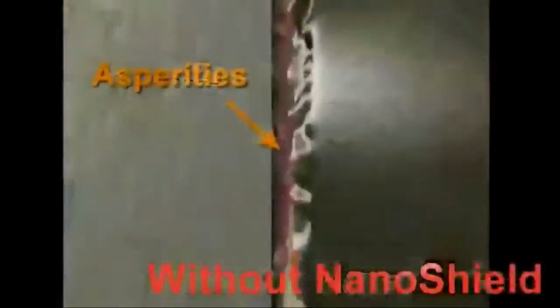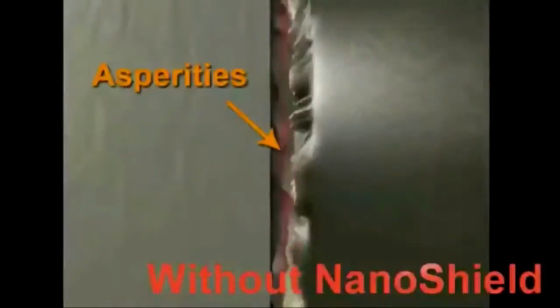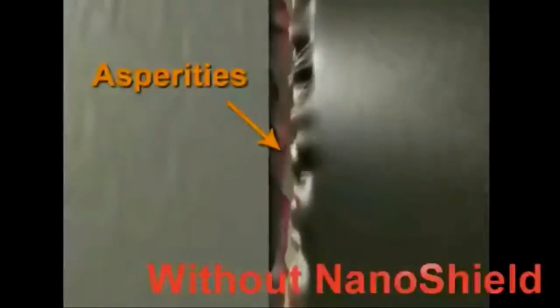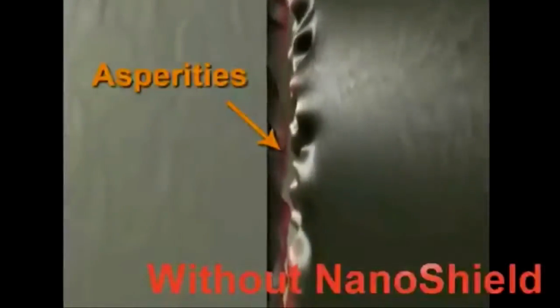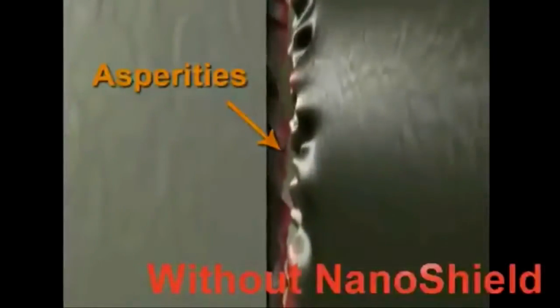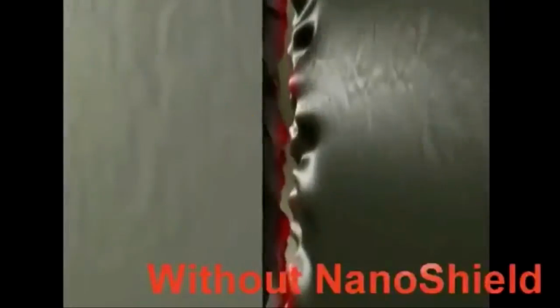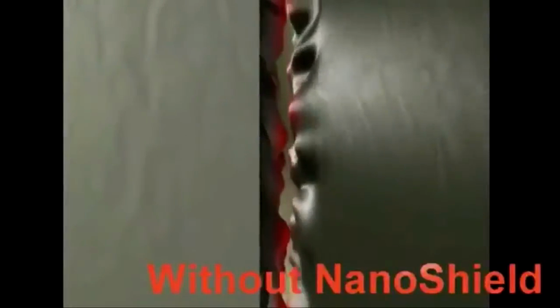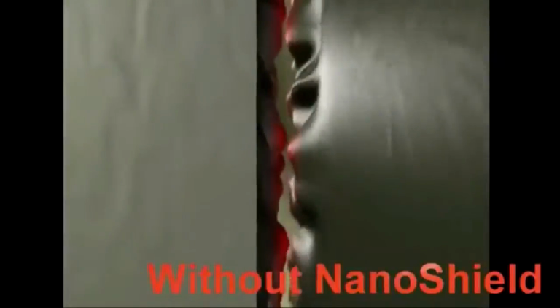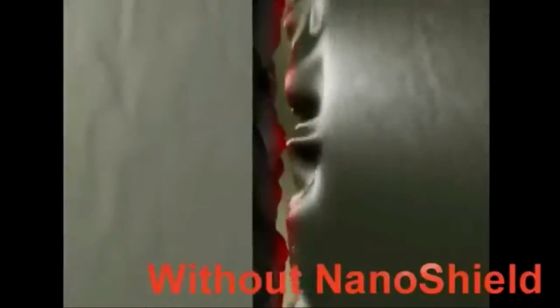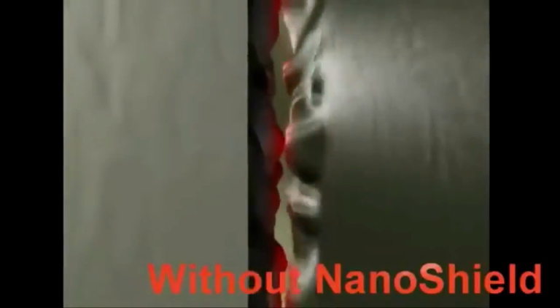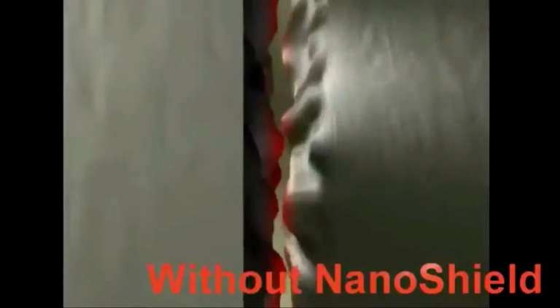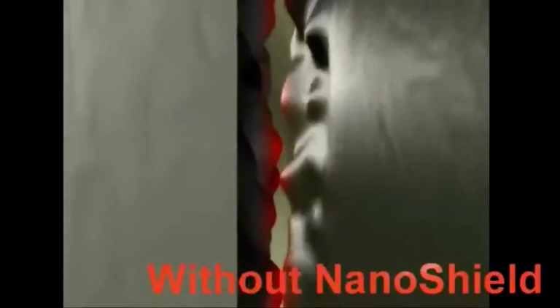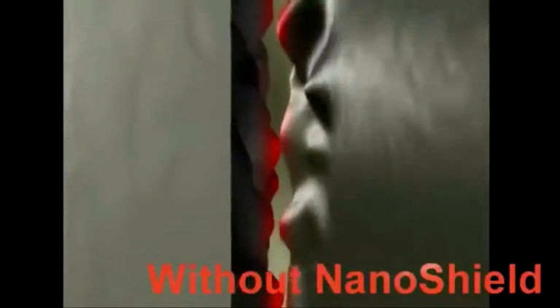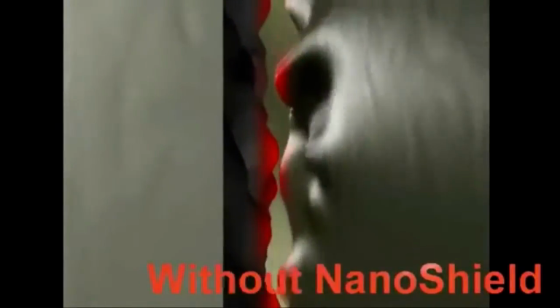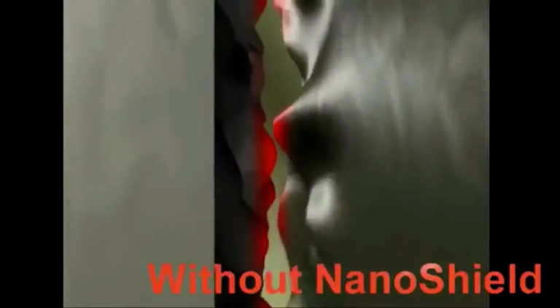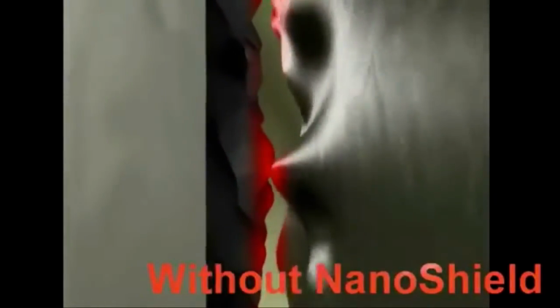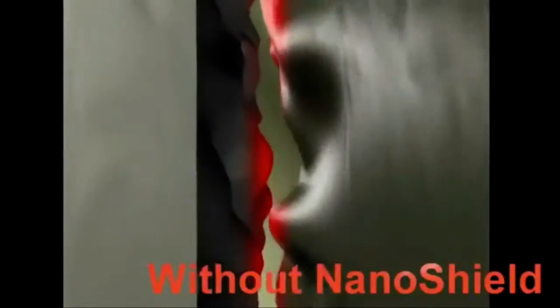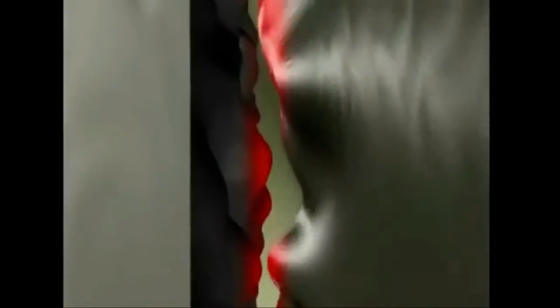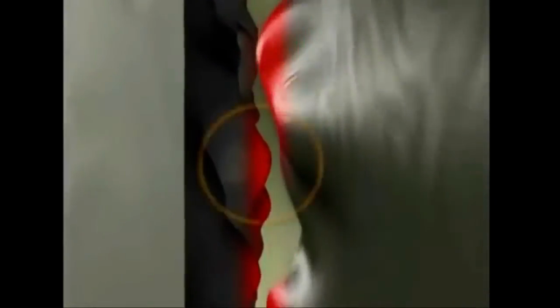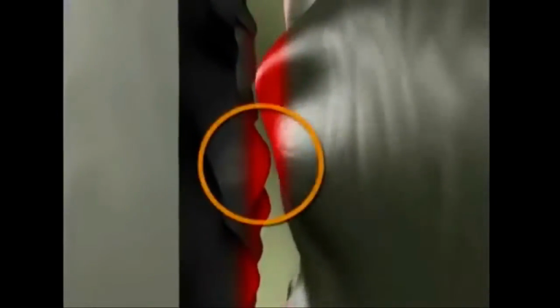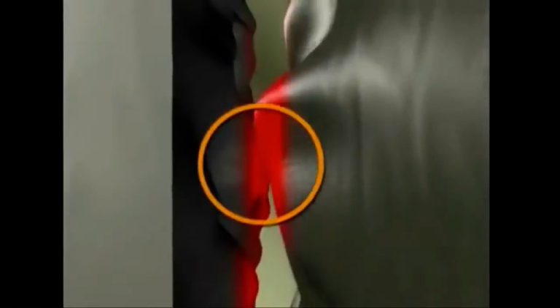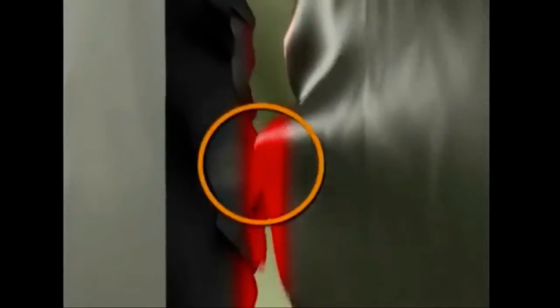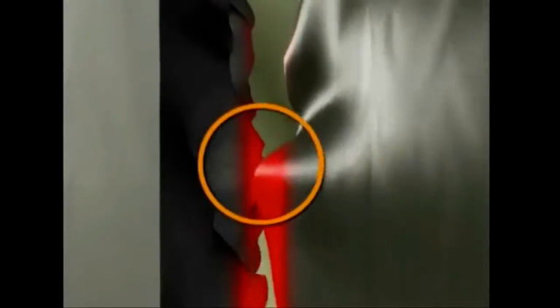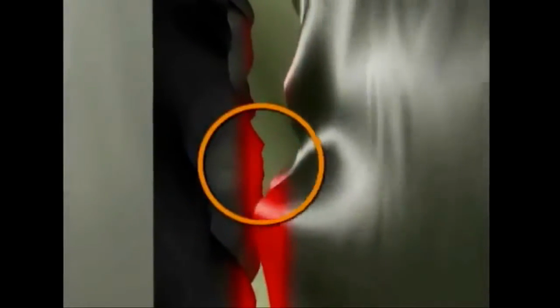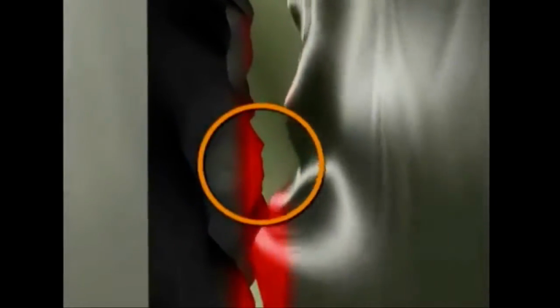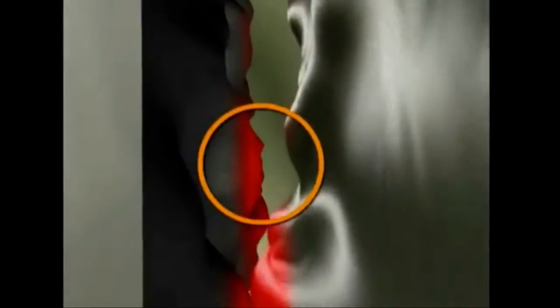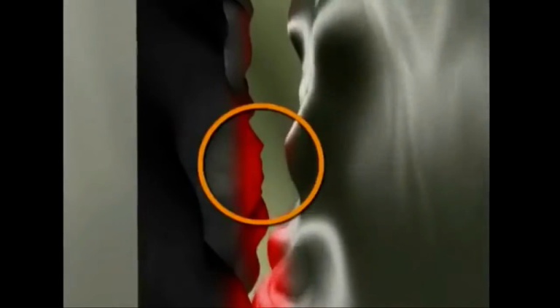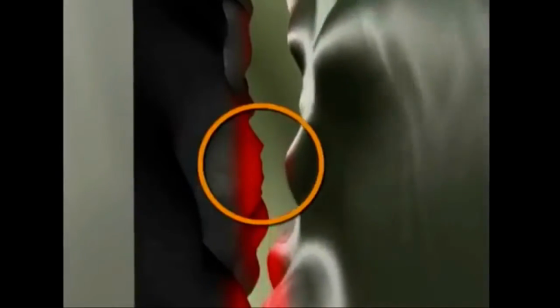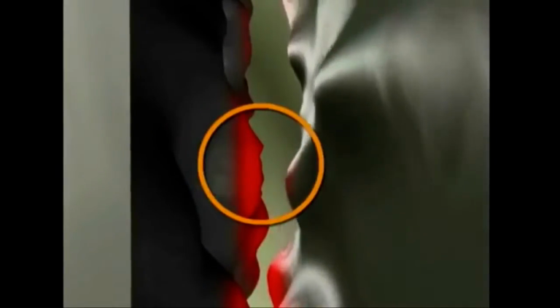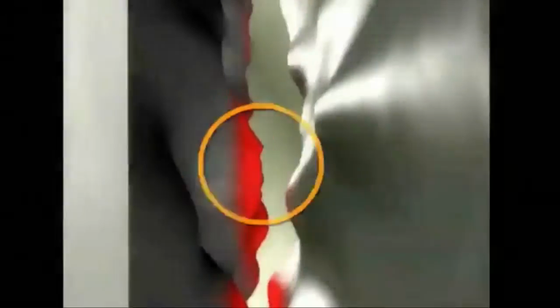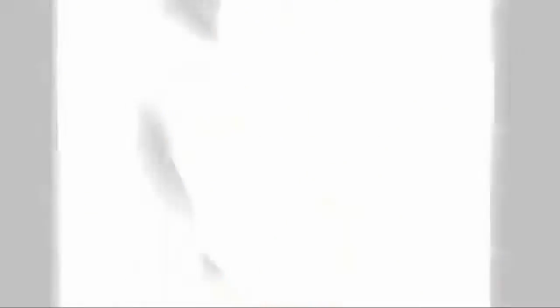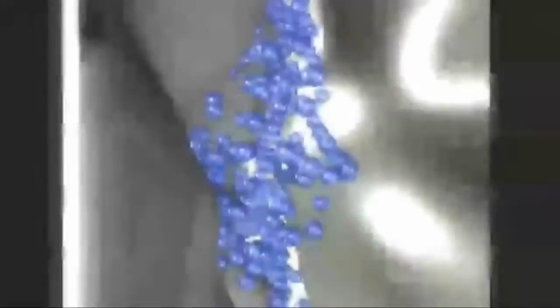Traditional brands of motor oil fail to protect moving parts from generating high temperatures and shaving metal chips into the oil.